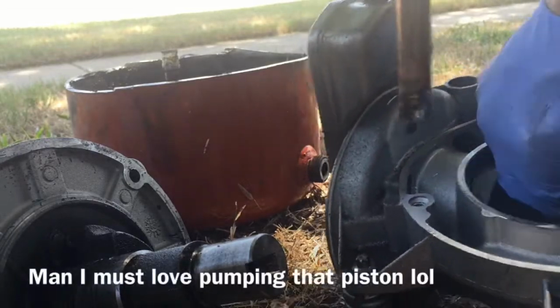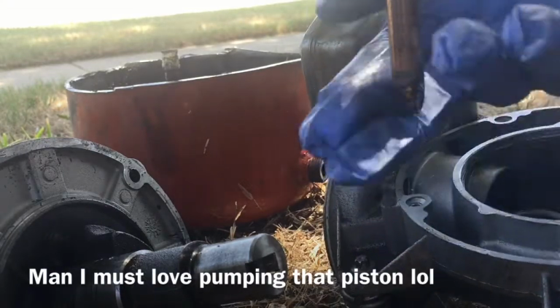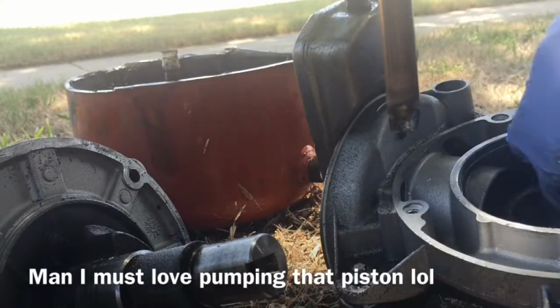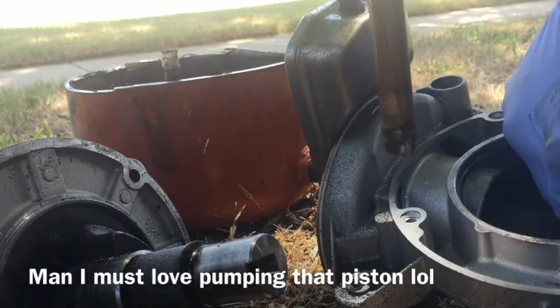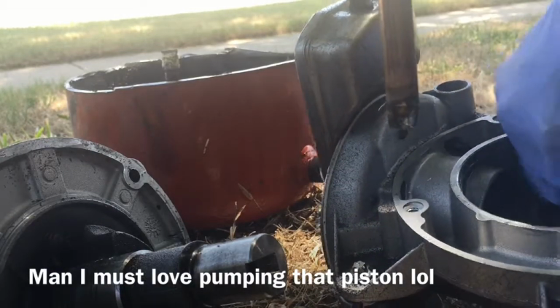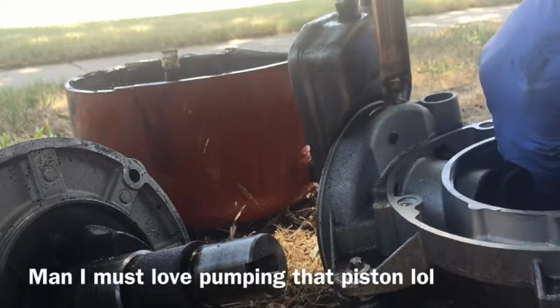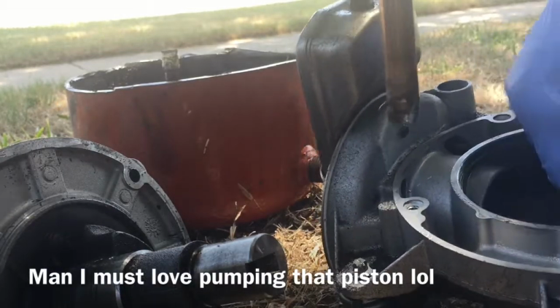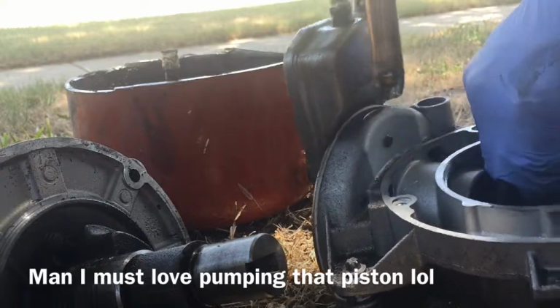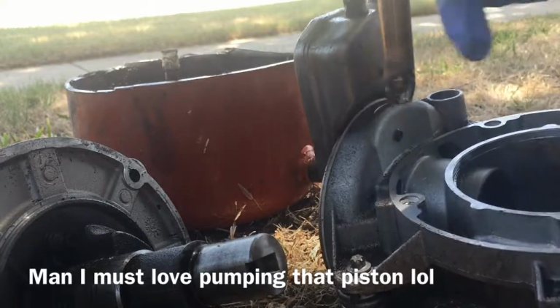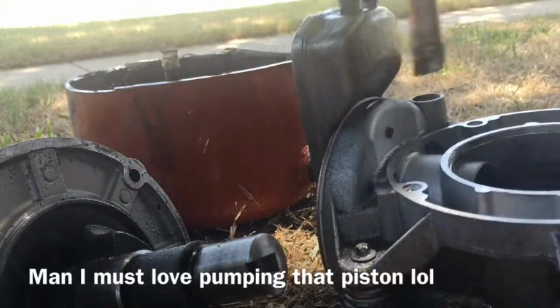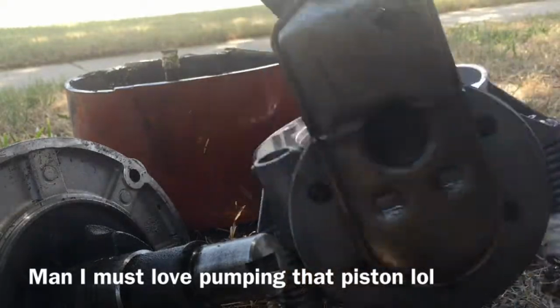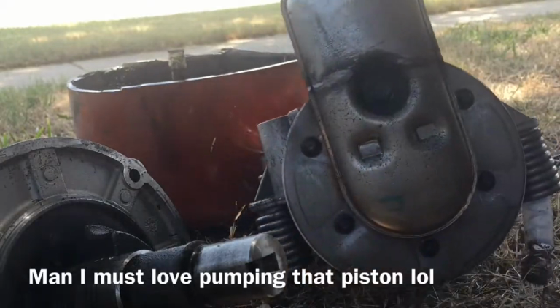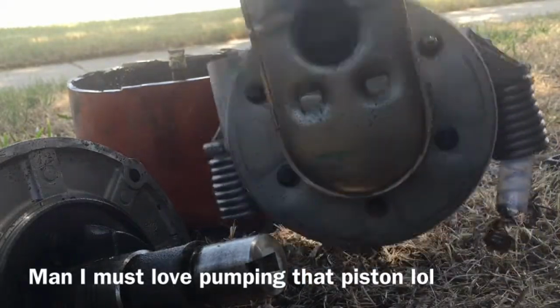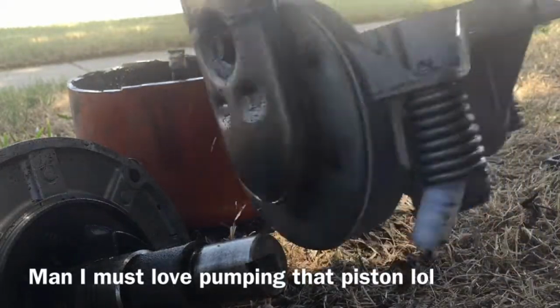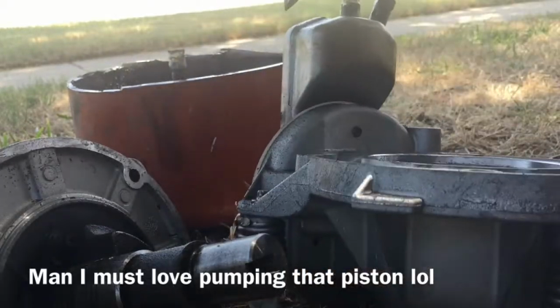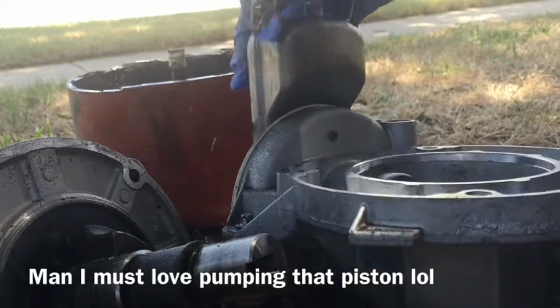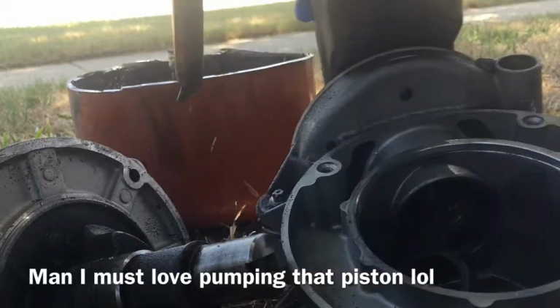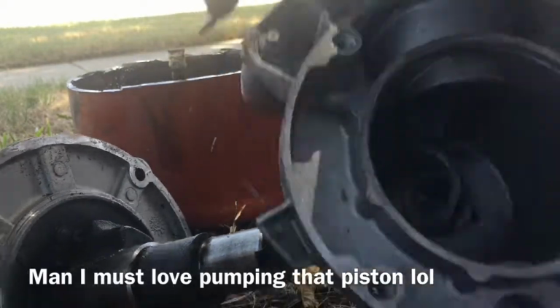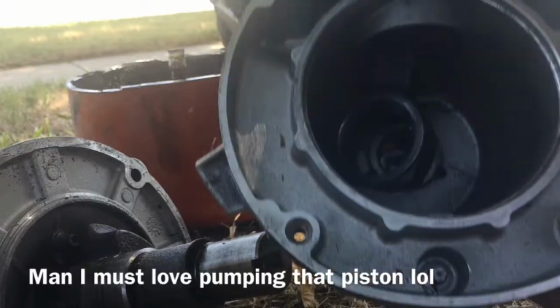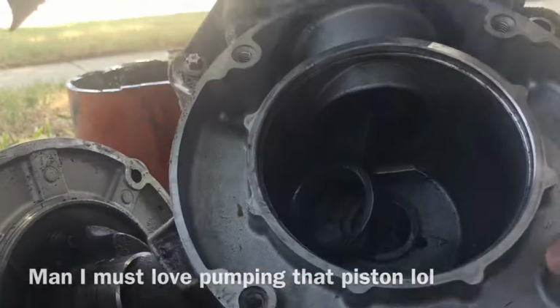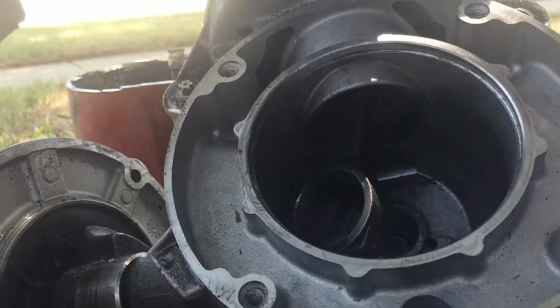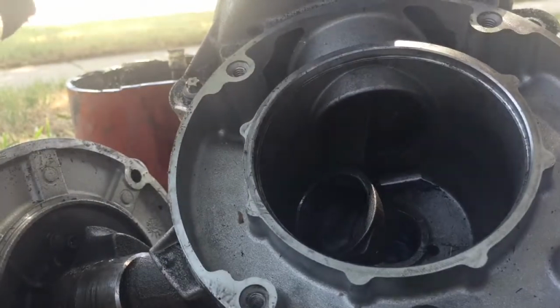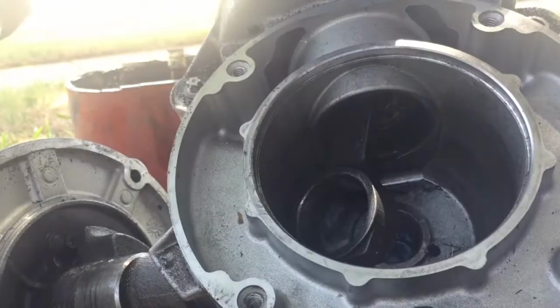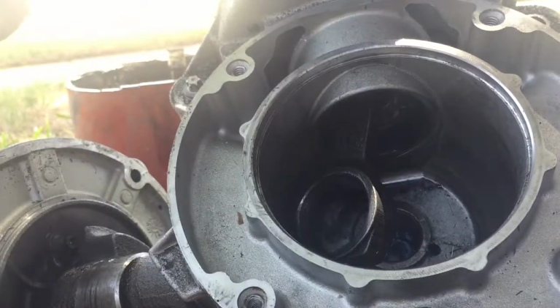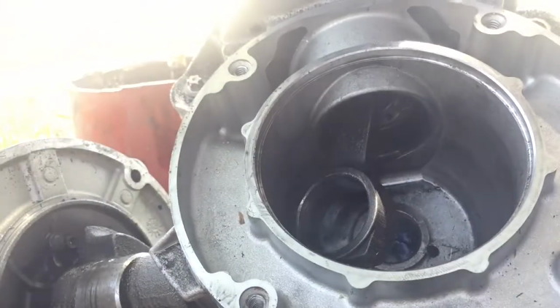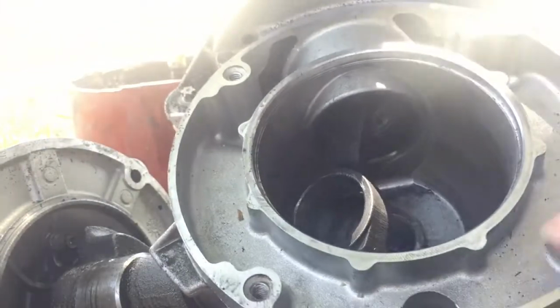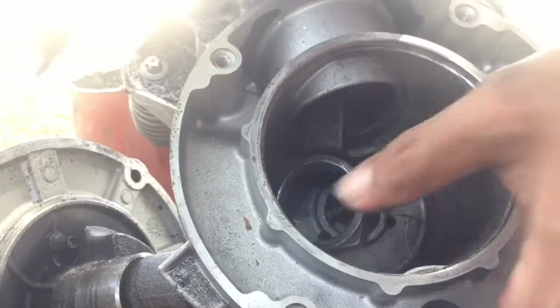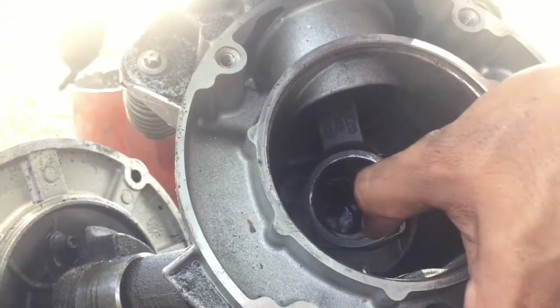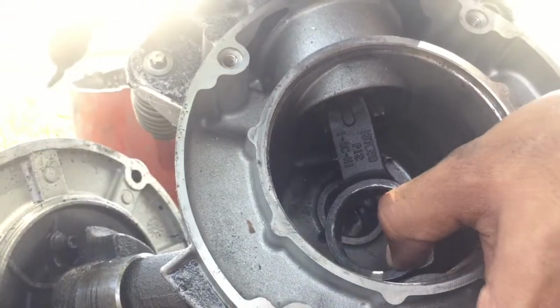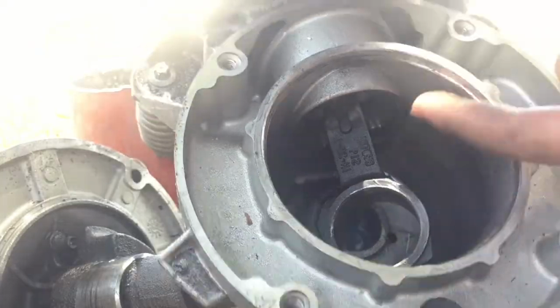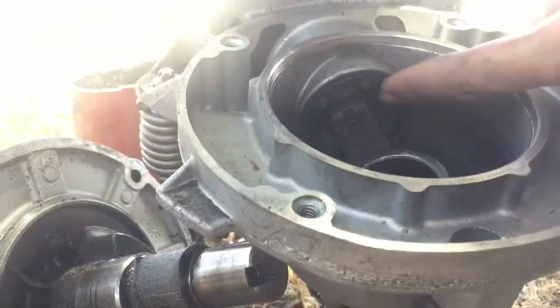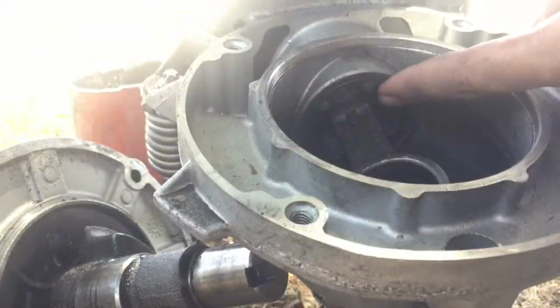Valves are still good — they sound good at least. There's a little piston. The crankcase piston is right there.